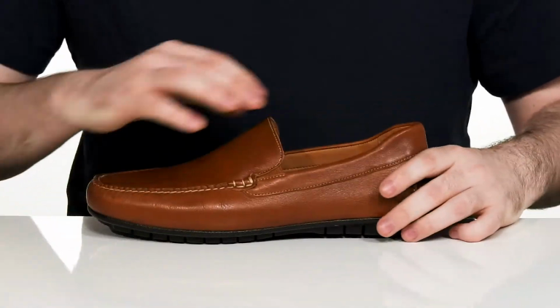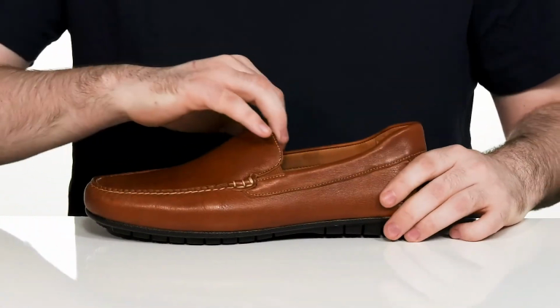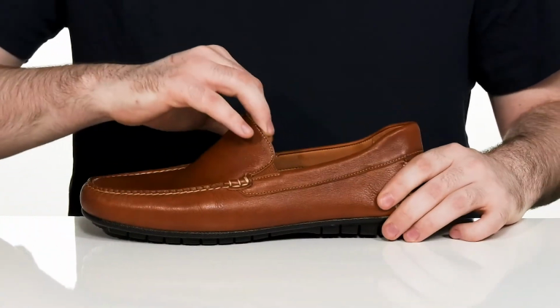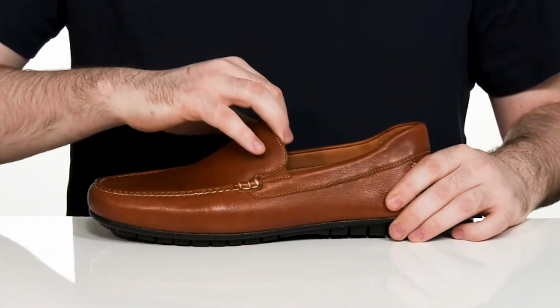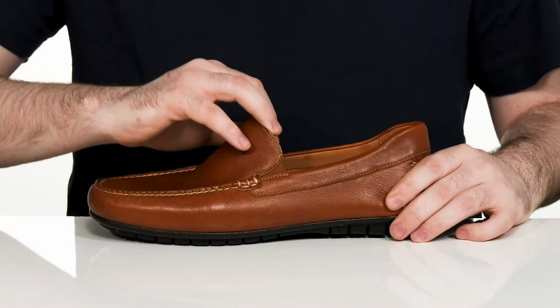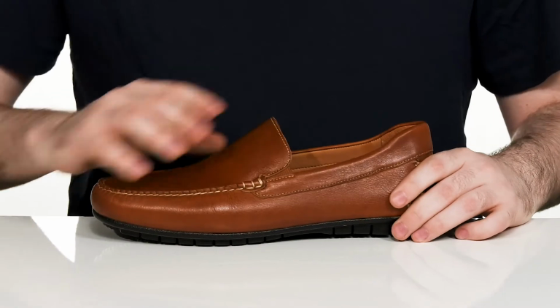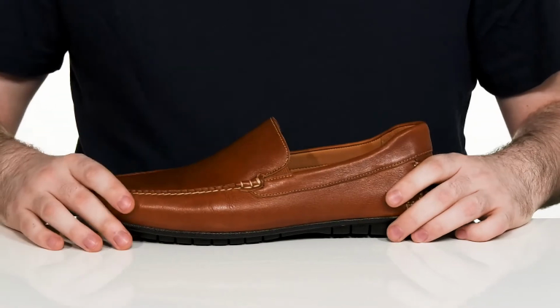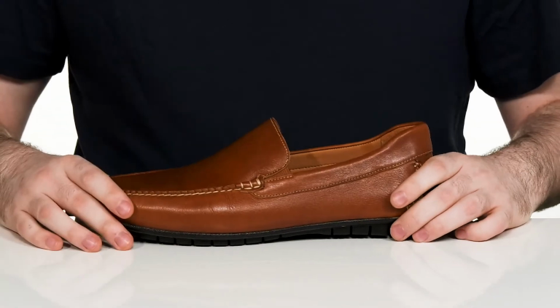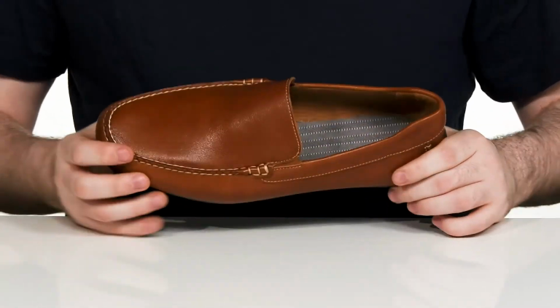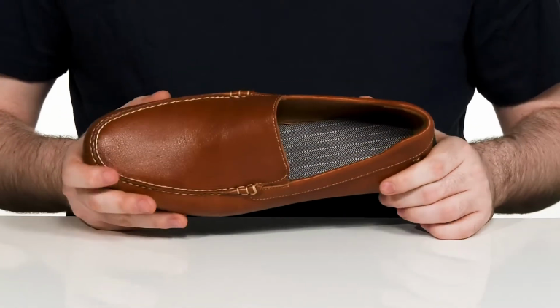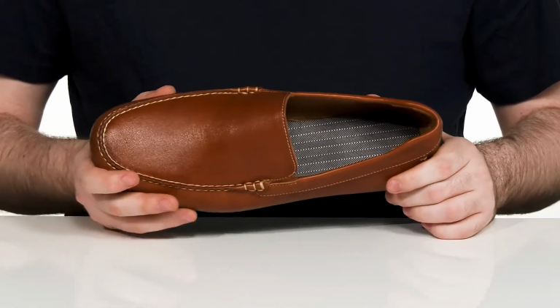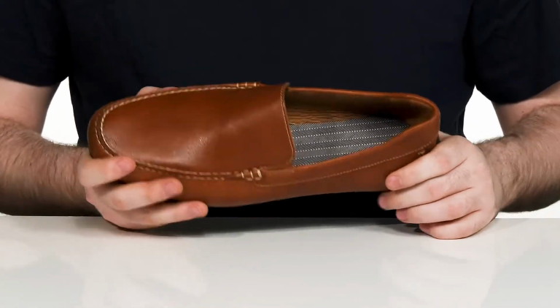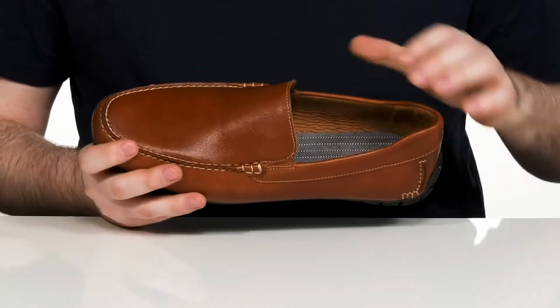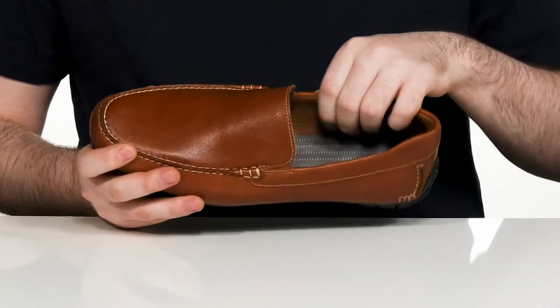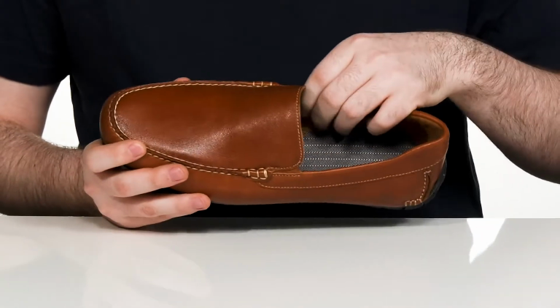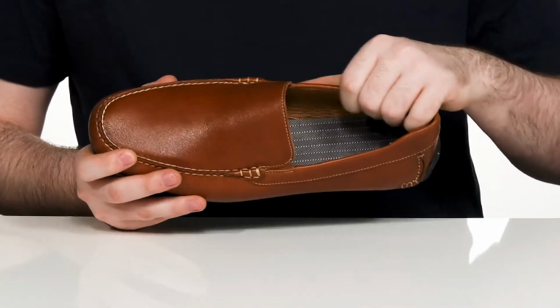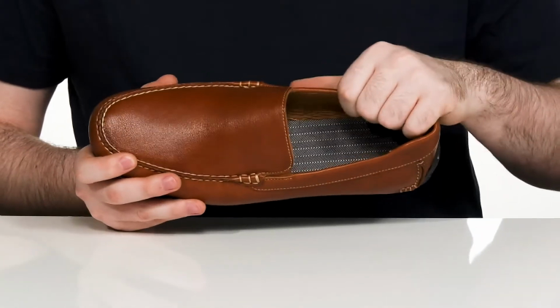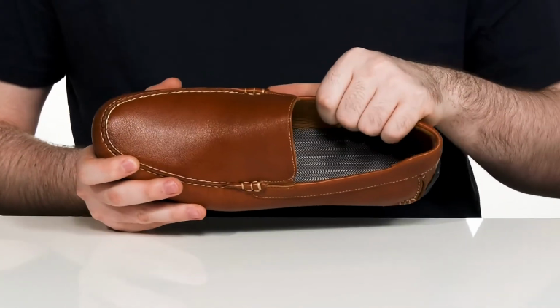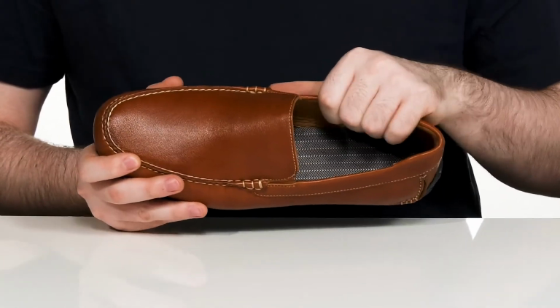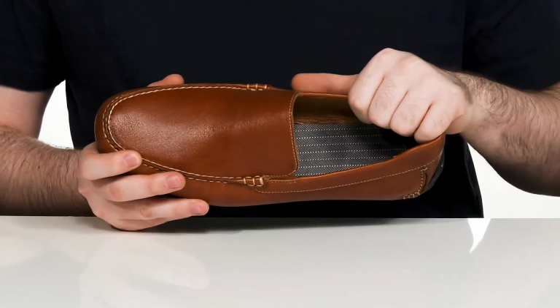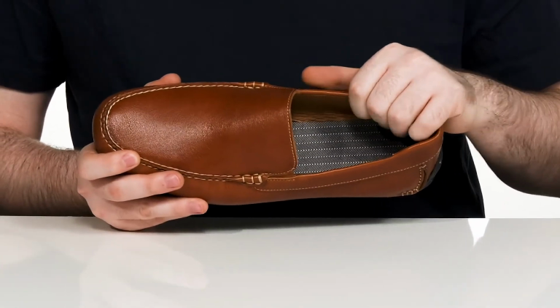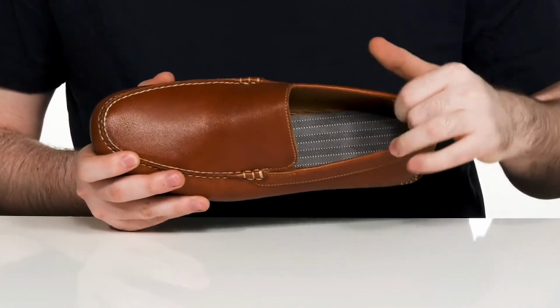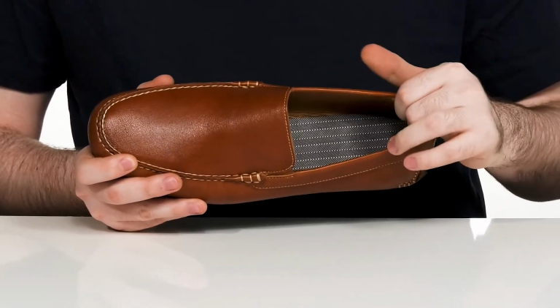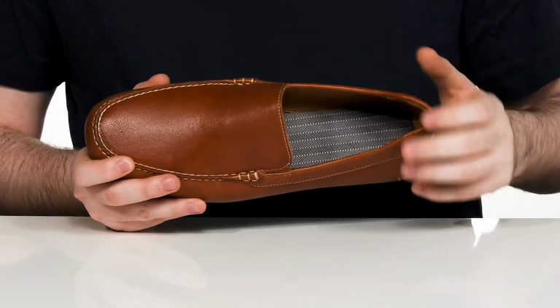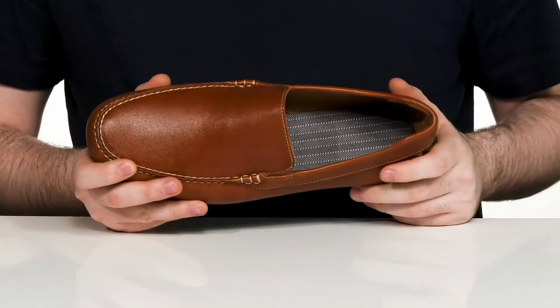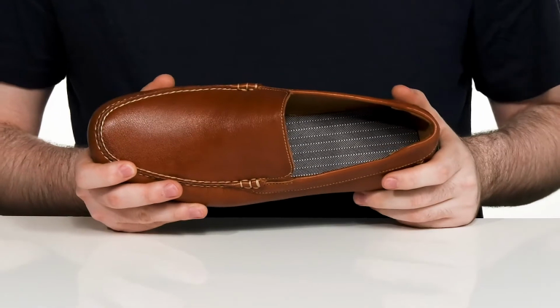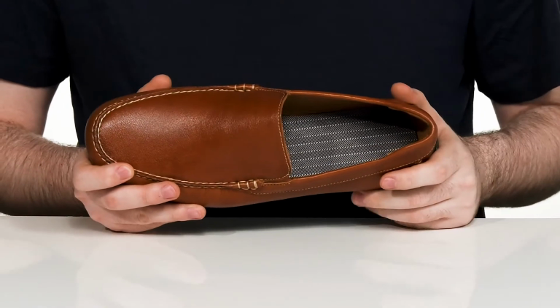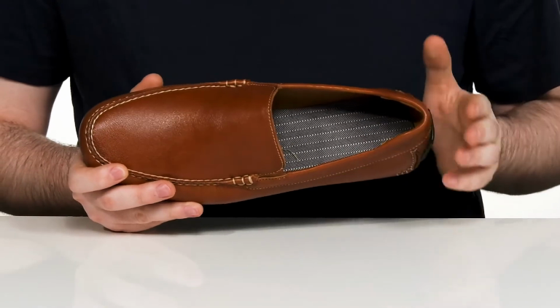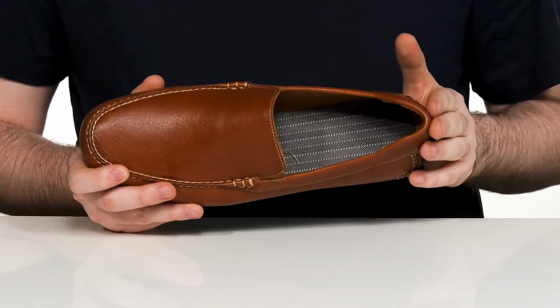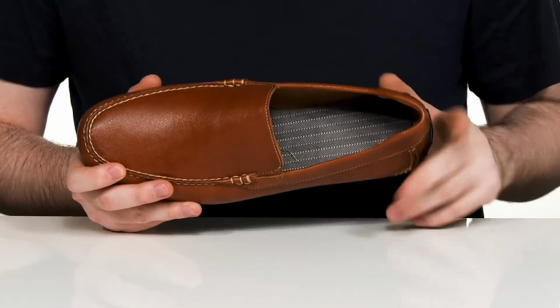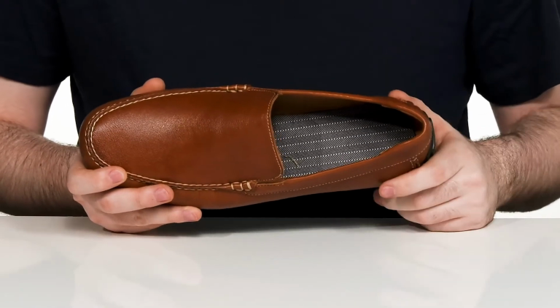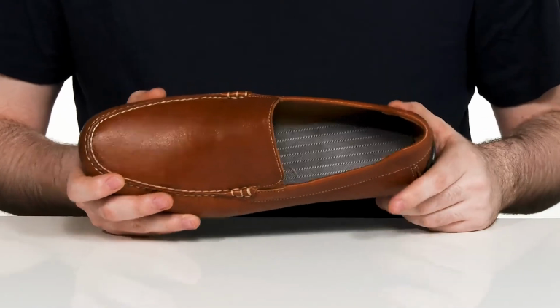There are gore panels on each side of the tongue so you can slip your foot in easily. The inner lining is made out of soft textile and synthetic materials to keep it lightweight and breathable.